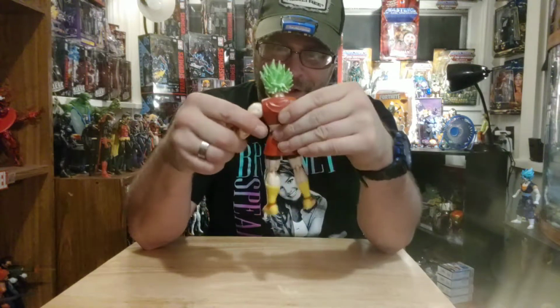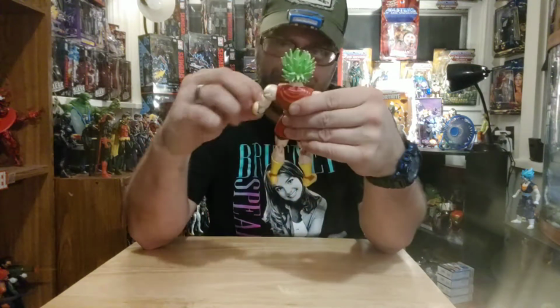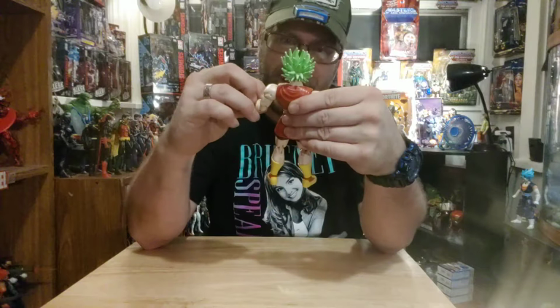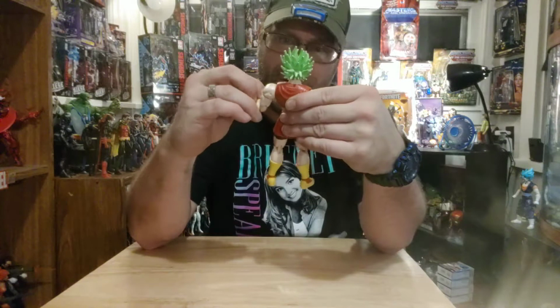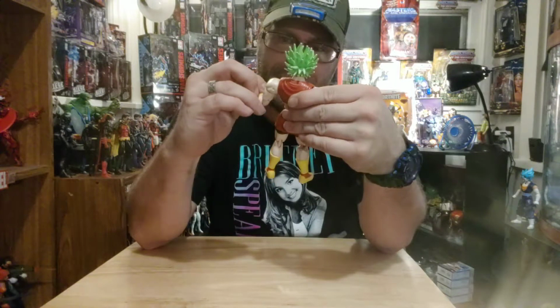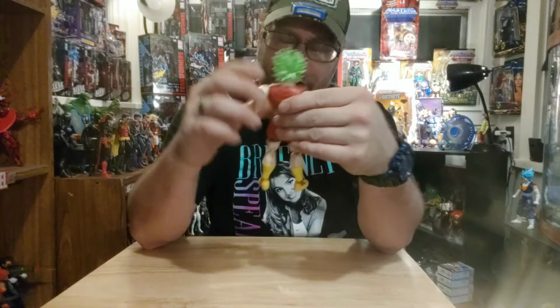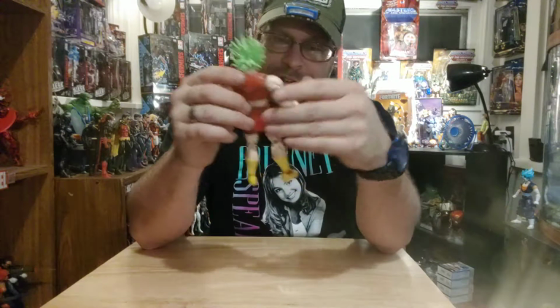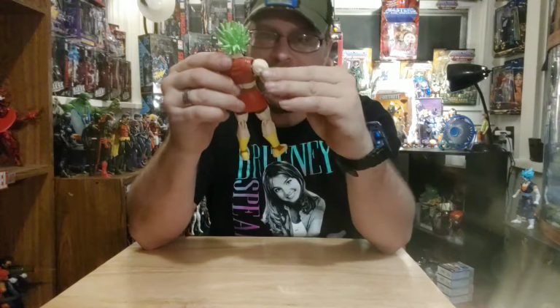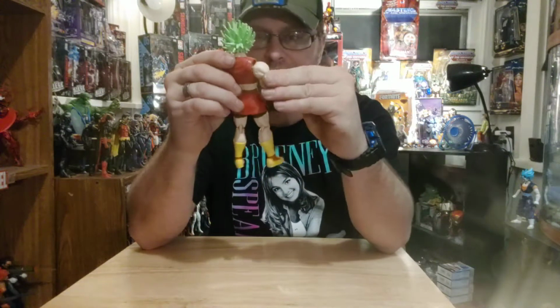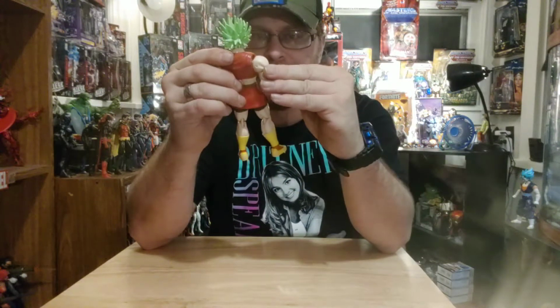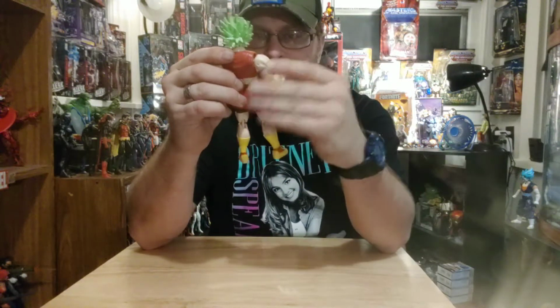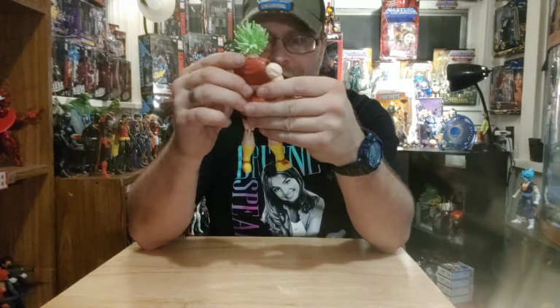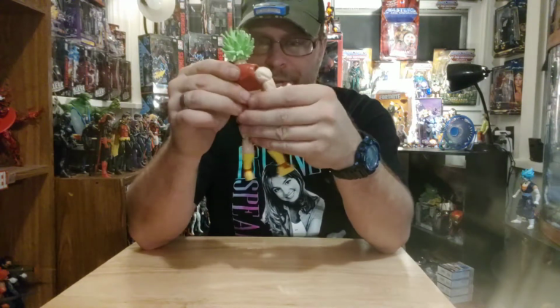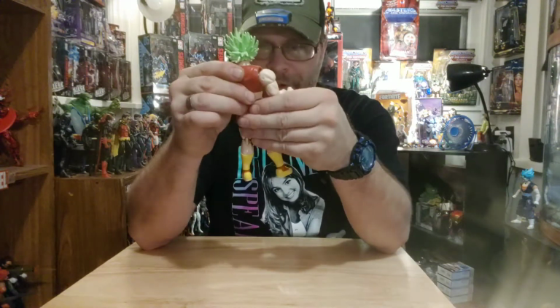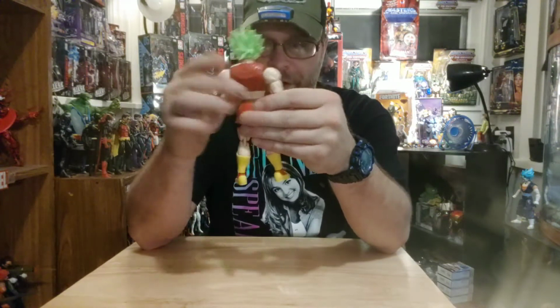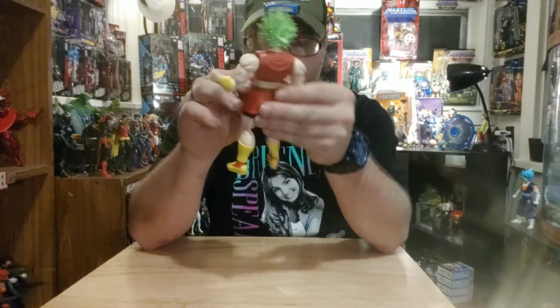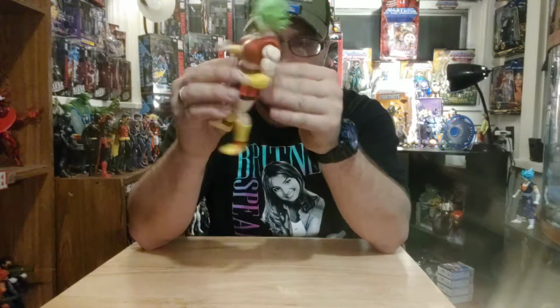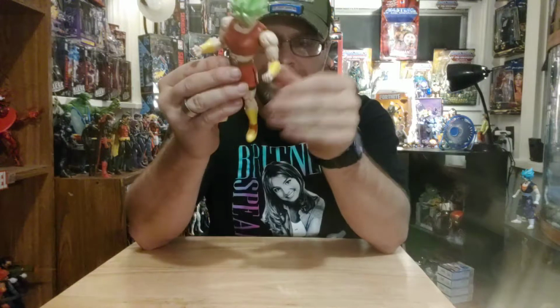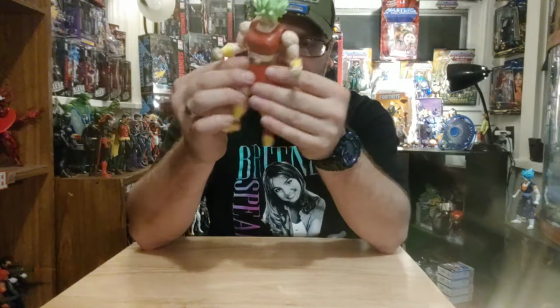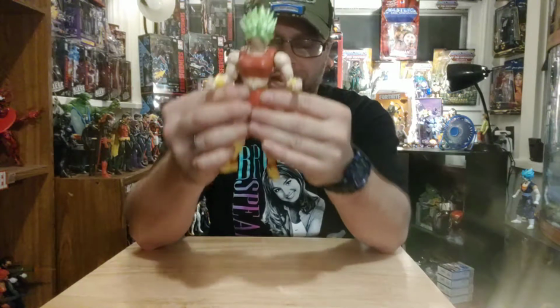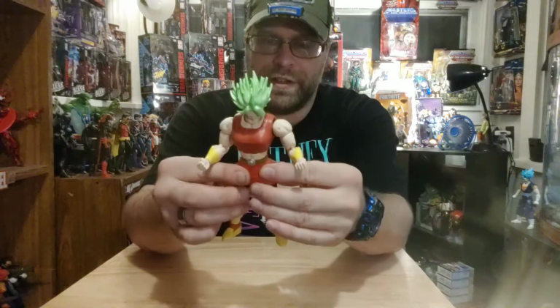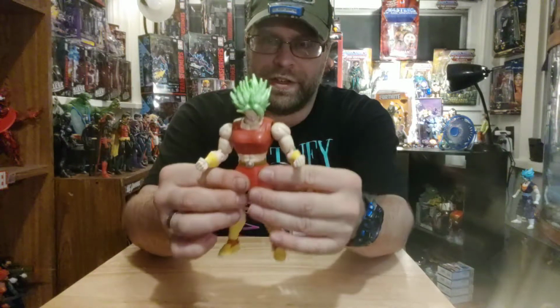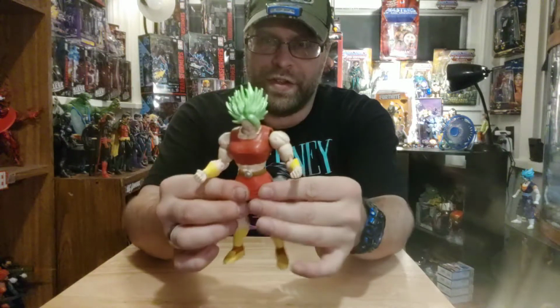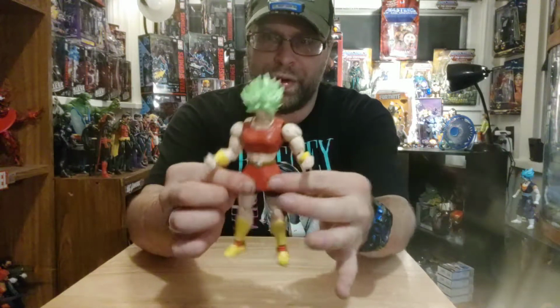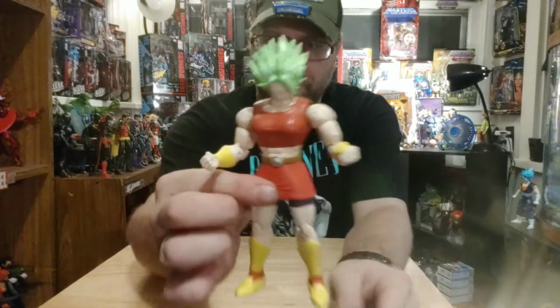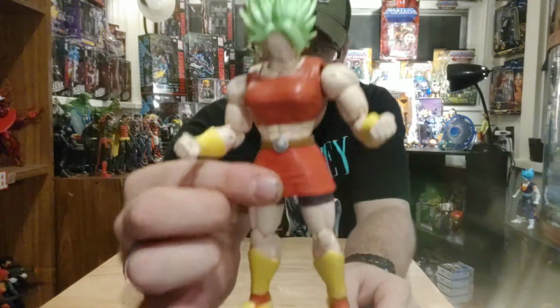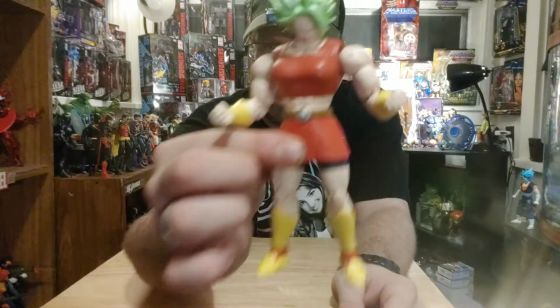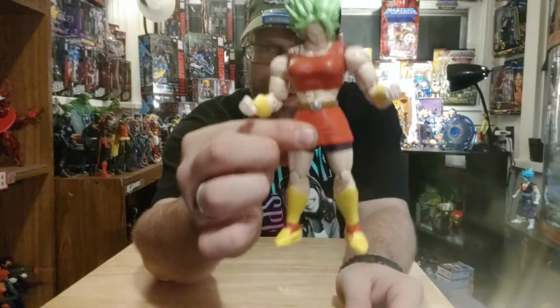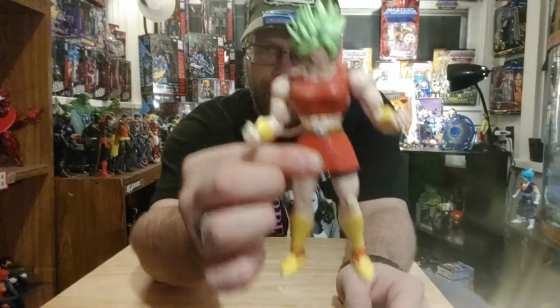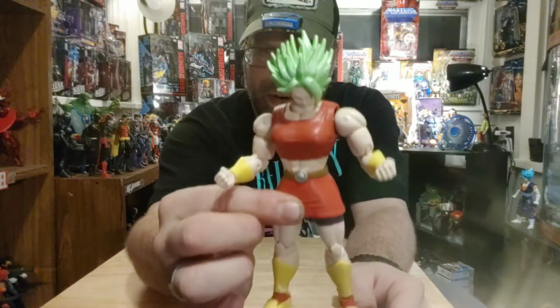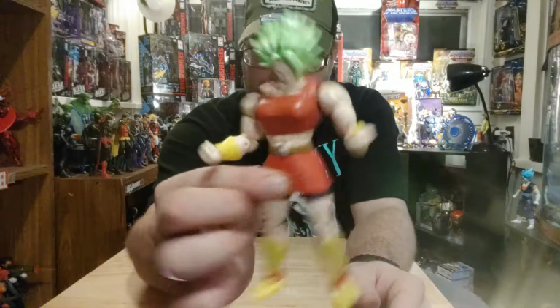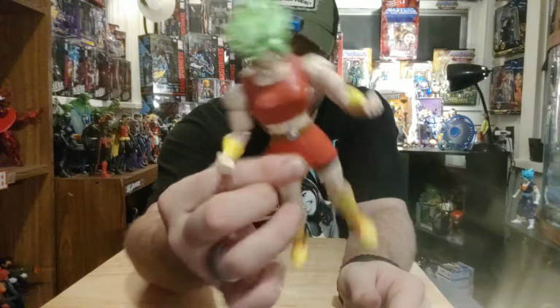I know that she got big when she powered up from regular to big when she went all Super Saiyan and whatnot. I just don't understand why yet — I haven't figured out why that happens to her.